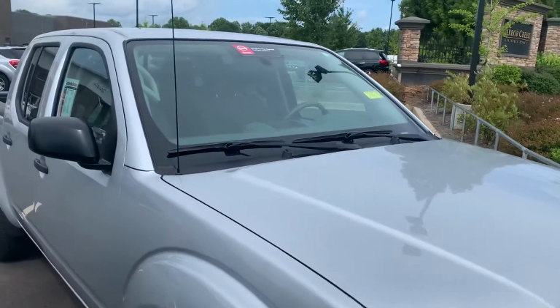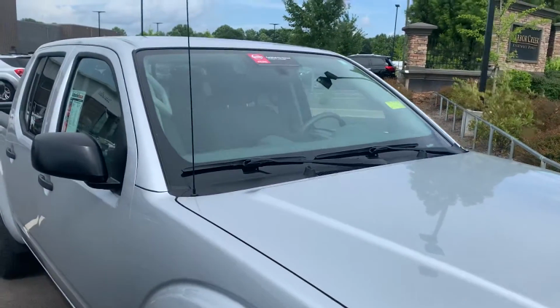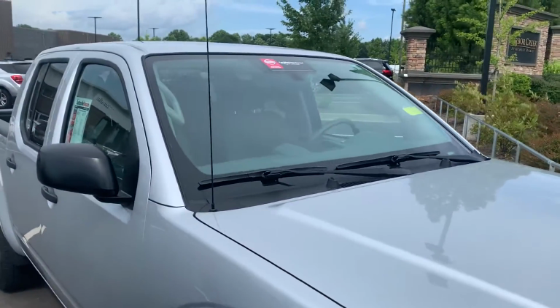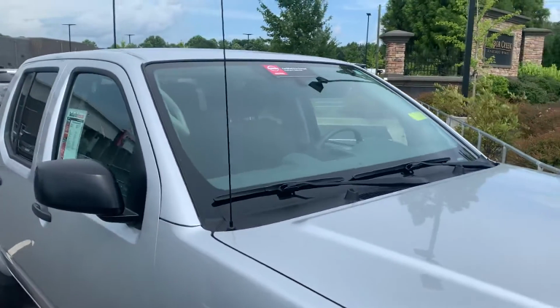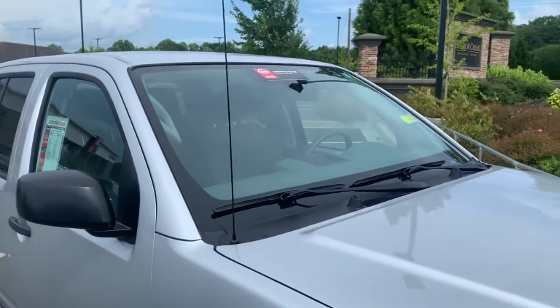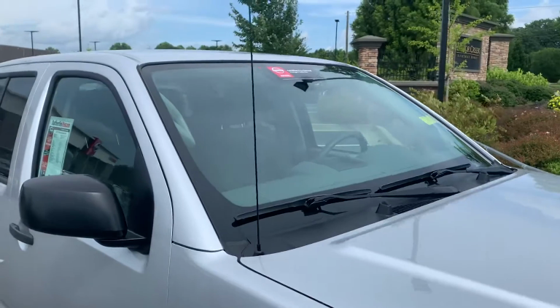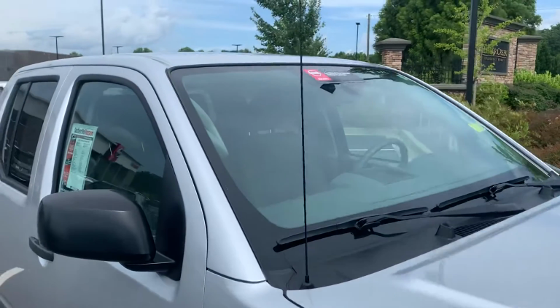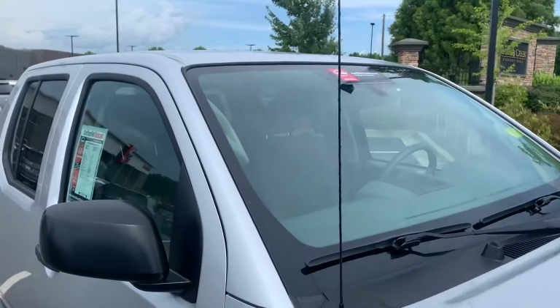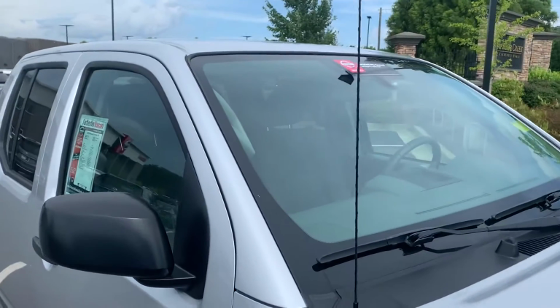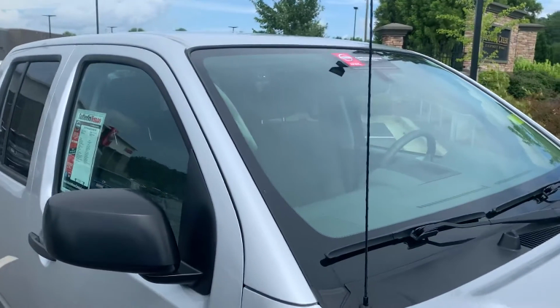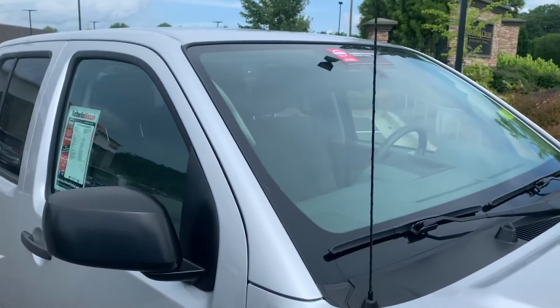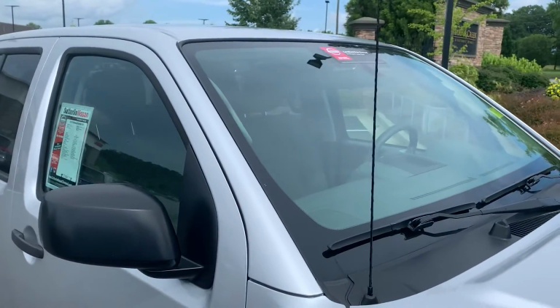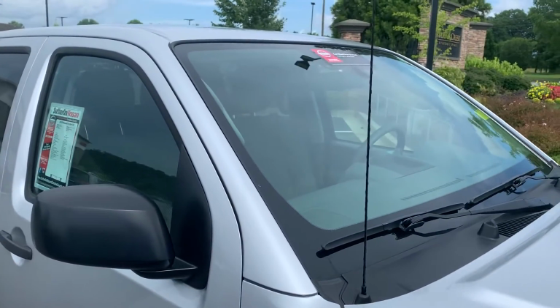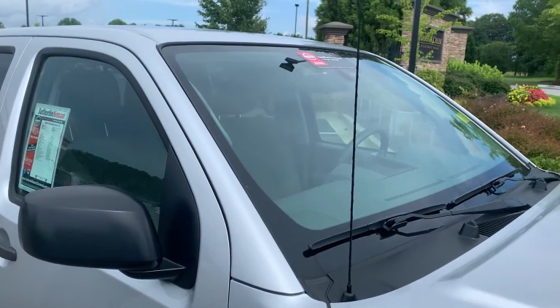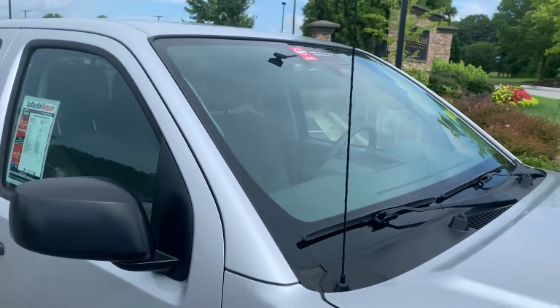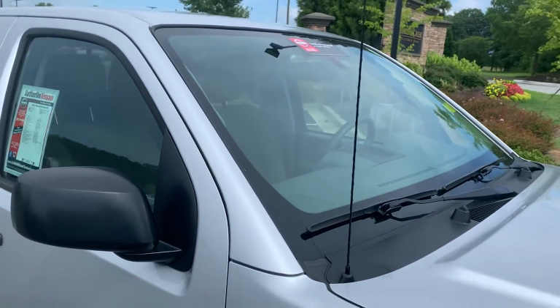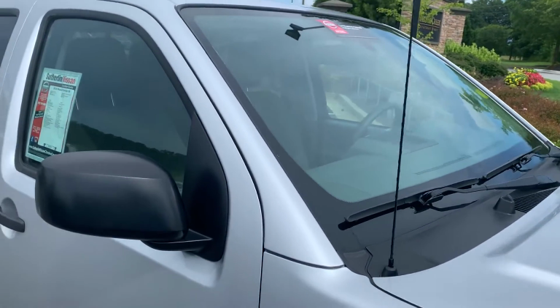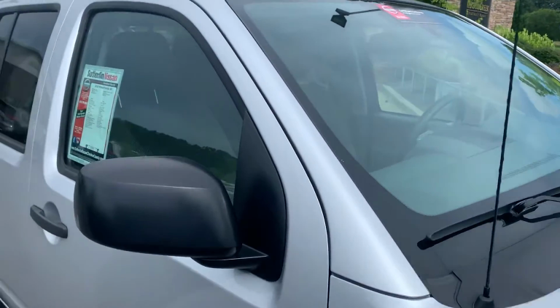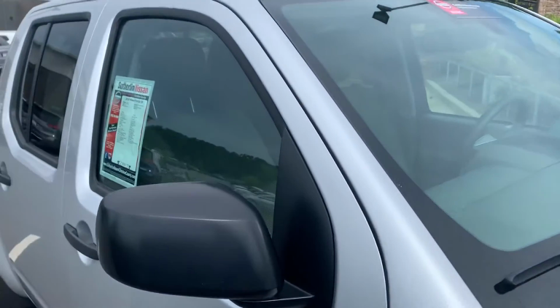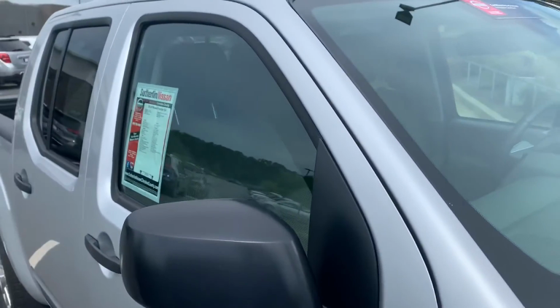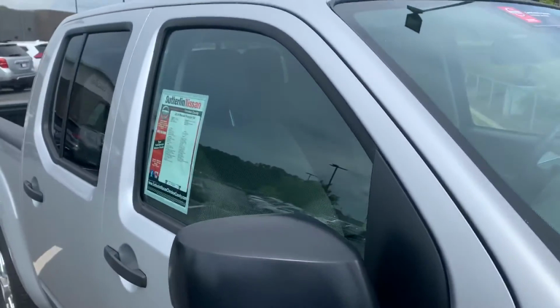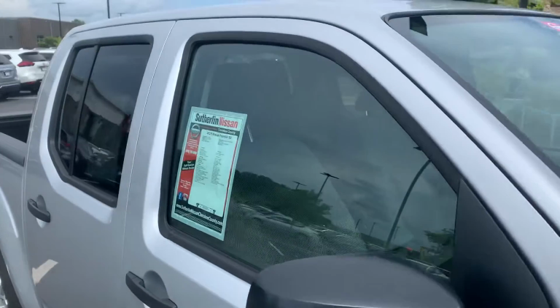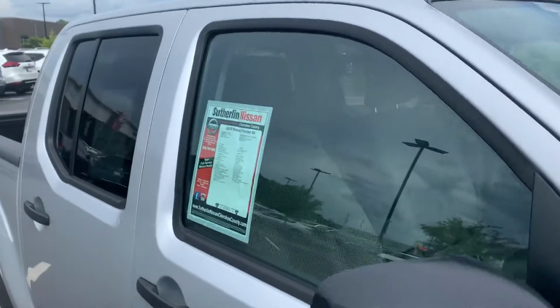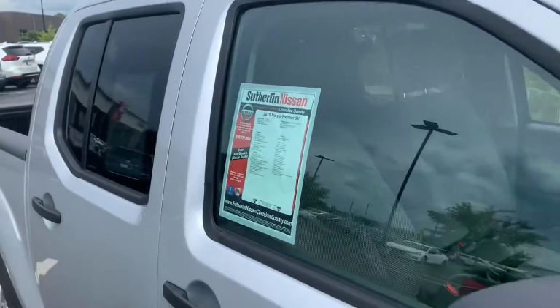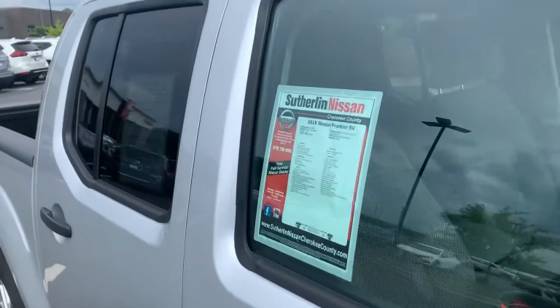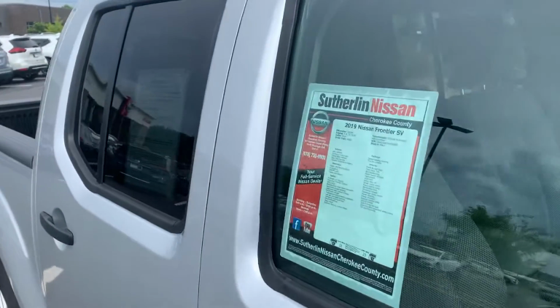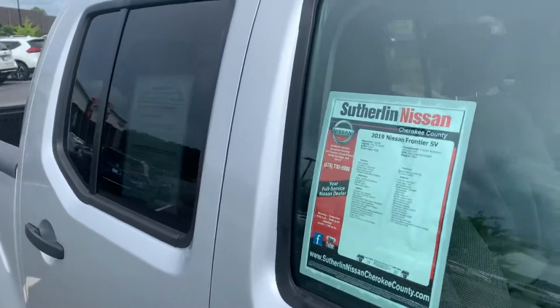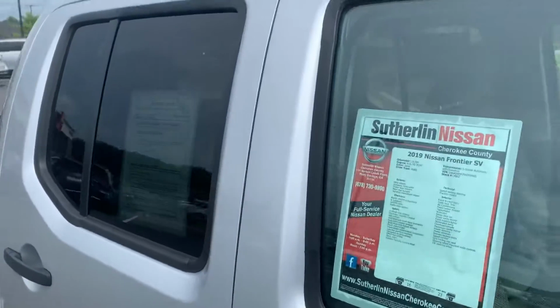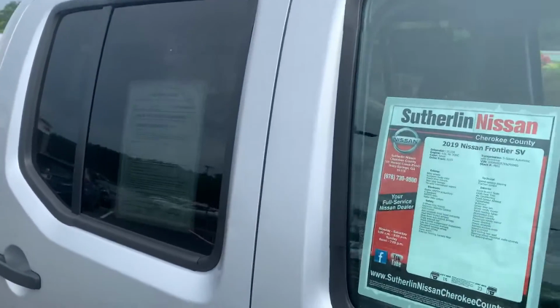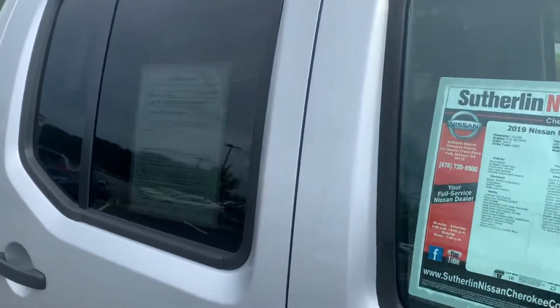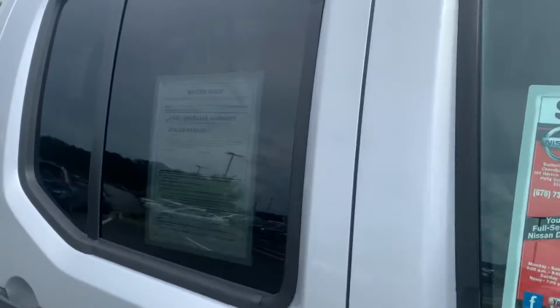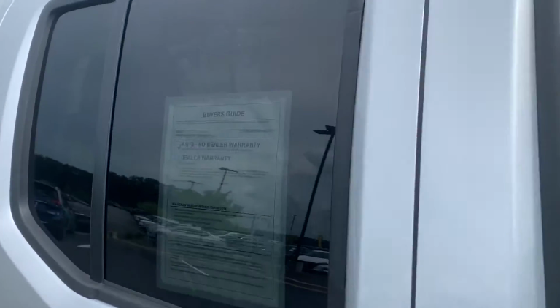This vehicle is a certified pre-owned unit so you're going to get a seven-year 100,000 mile powertrain warranty. You'll also get the balance of the factory bumper-to-bumper warranty, which is a three-year 36,000 mile.